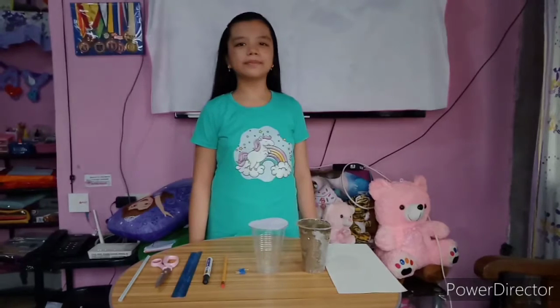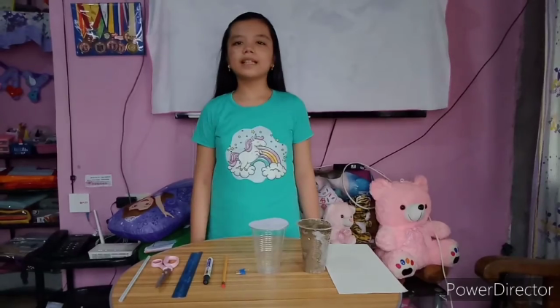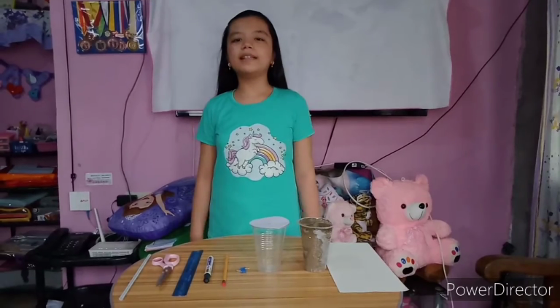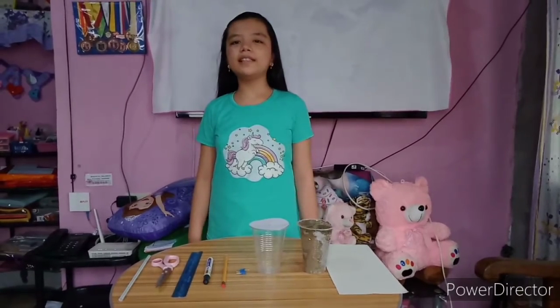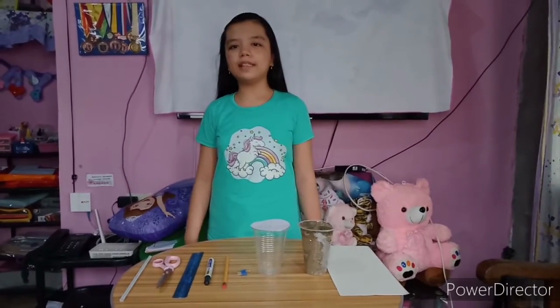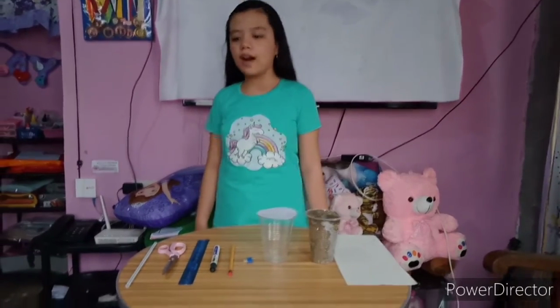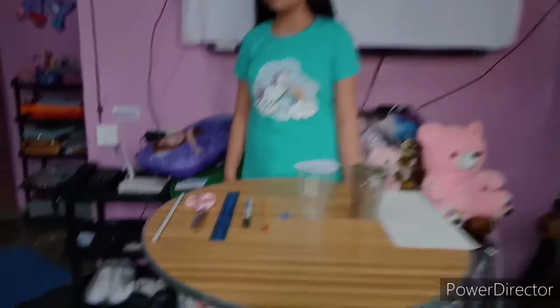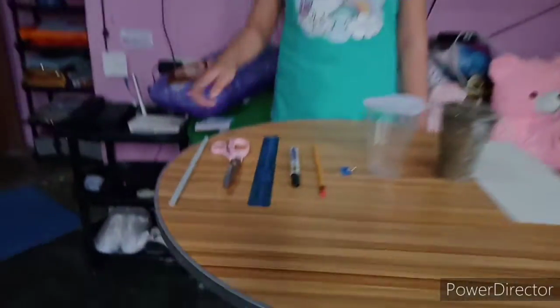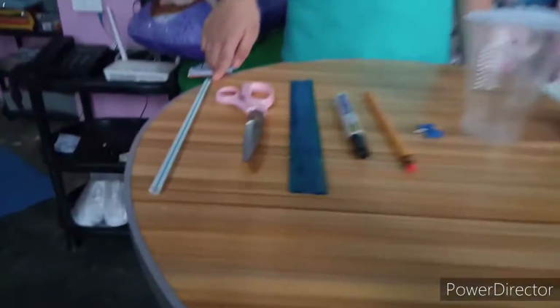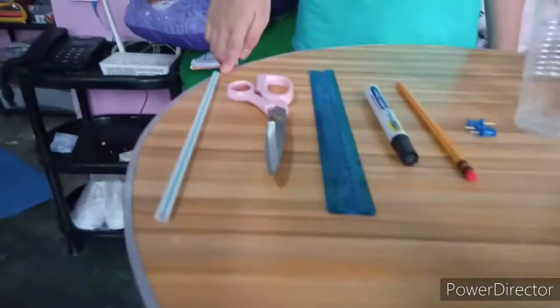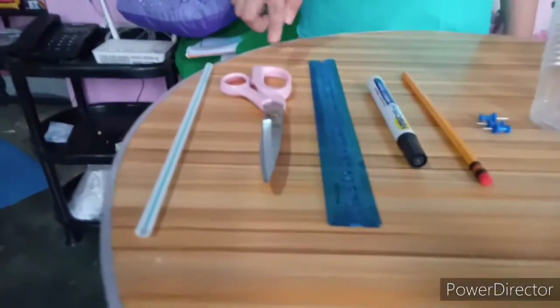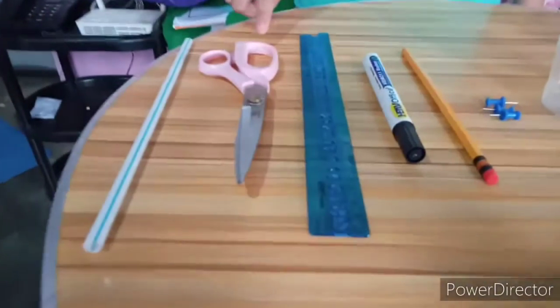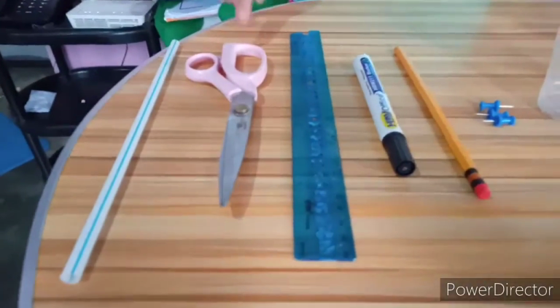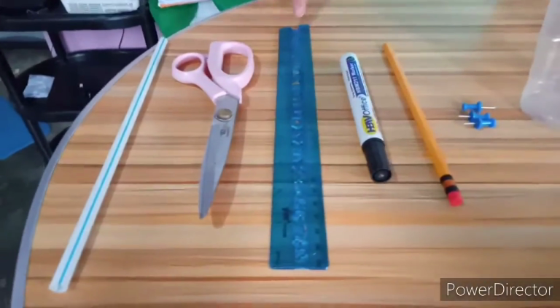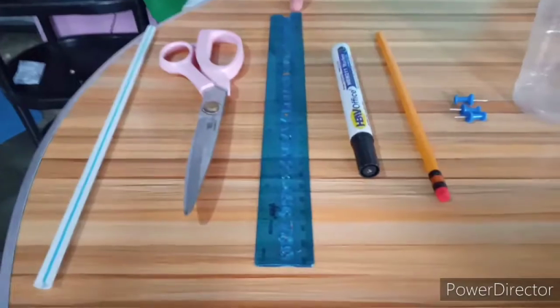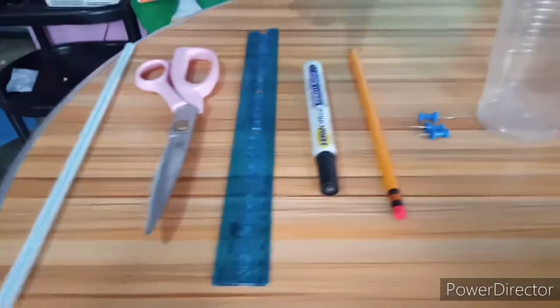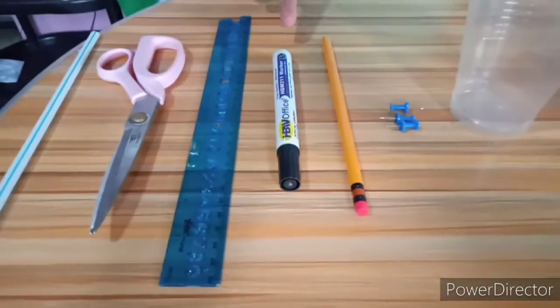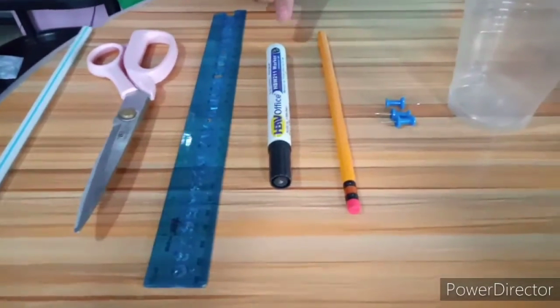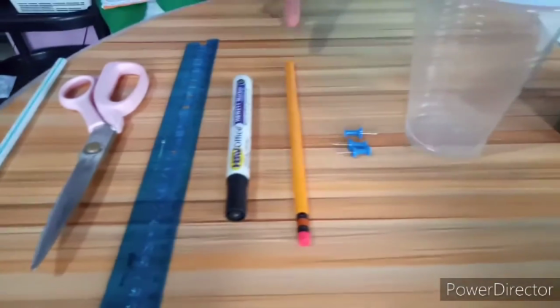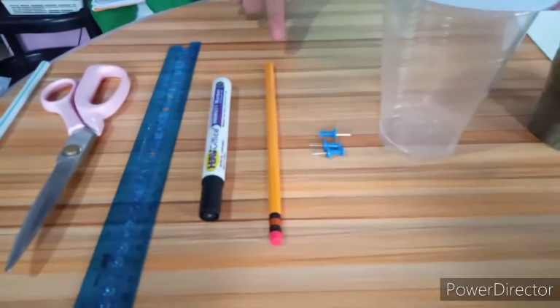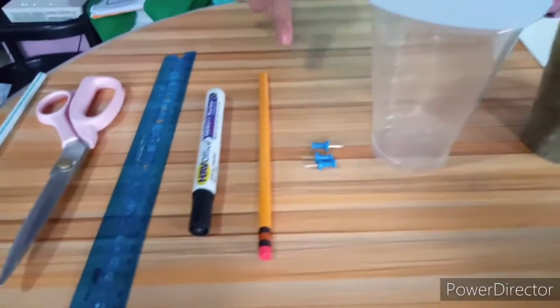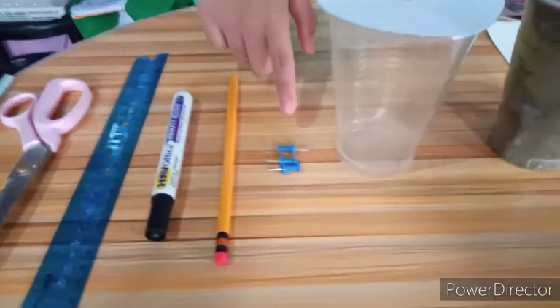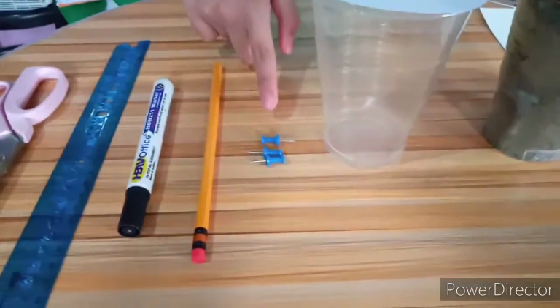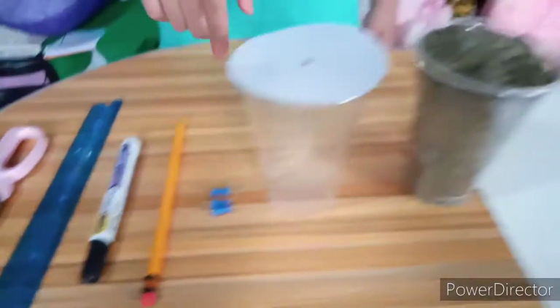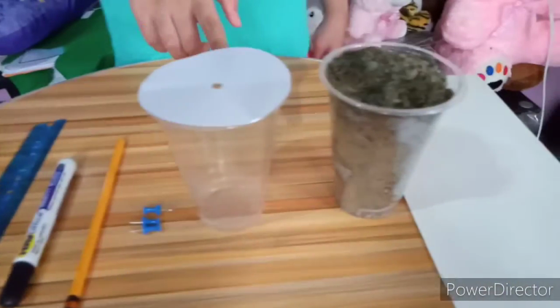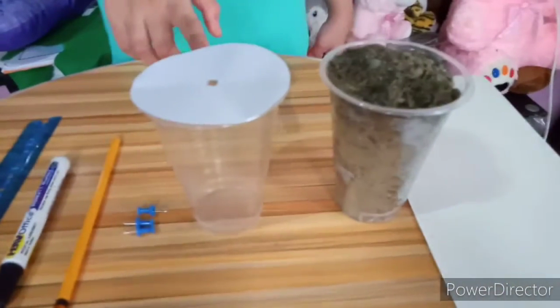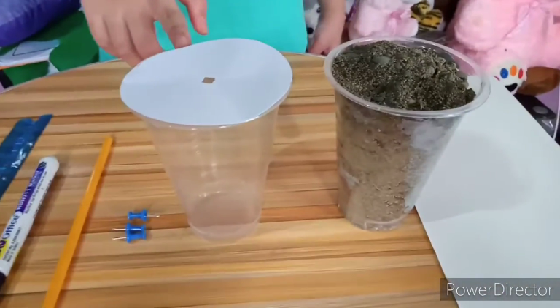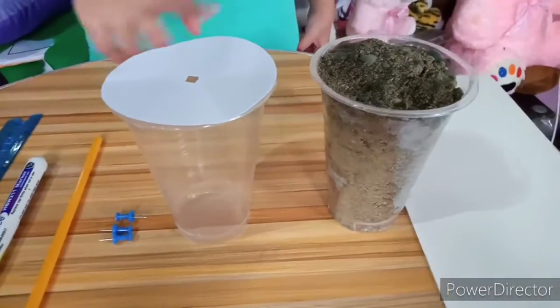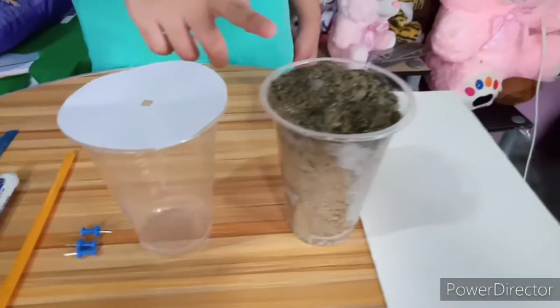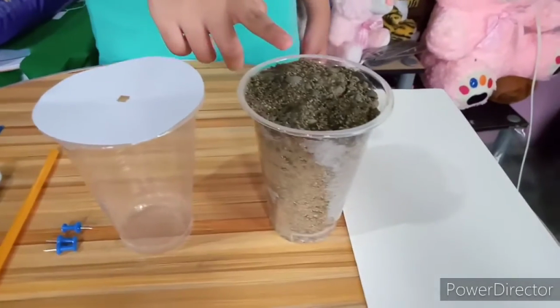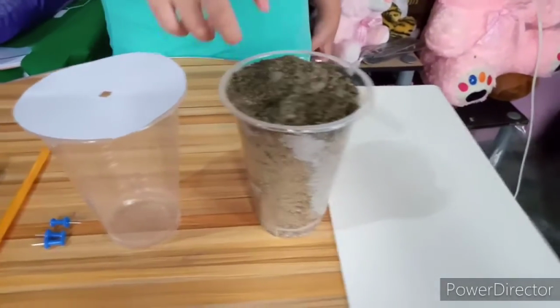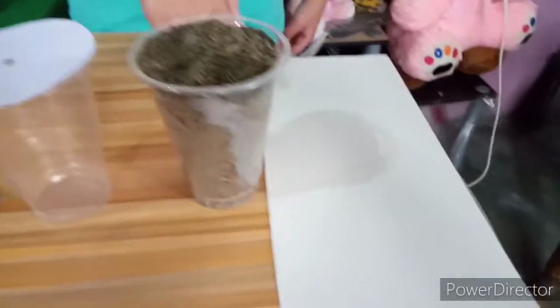The materials that we need are straw, scissors, ruler, marker, pencil, pushpin, plastic cup with cover, sand, and cardboard.